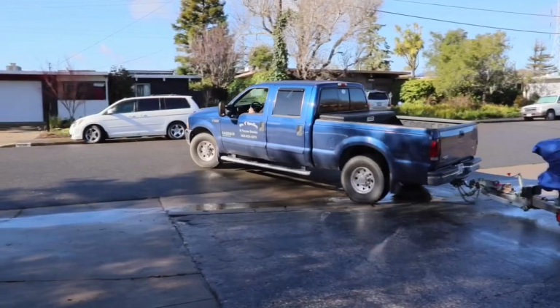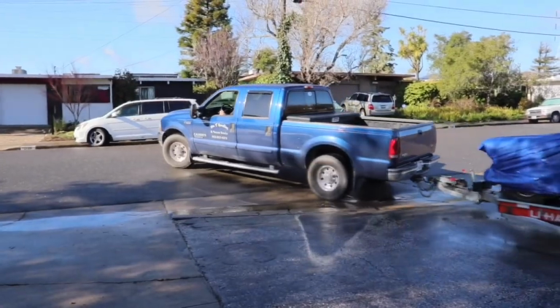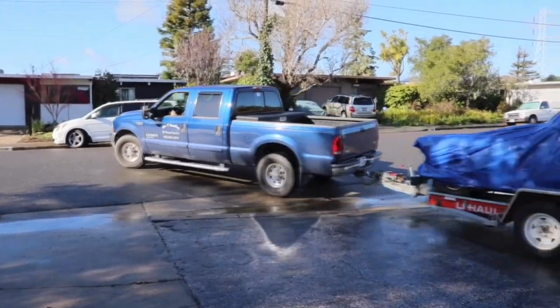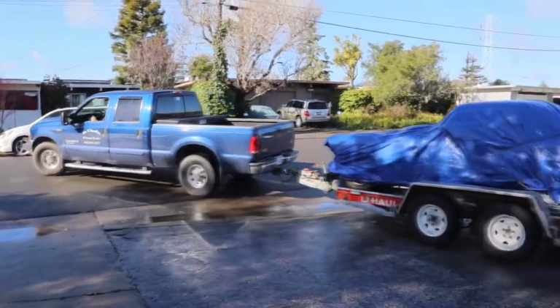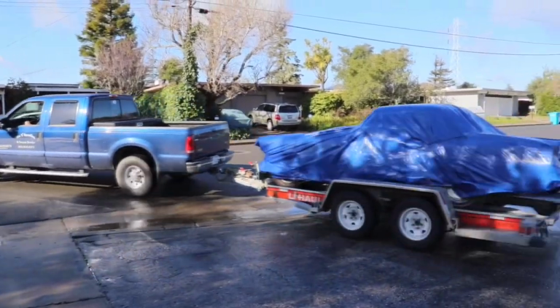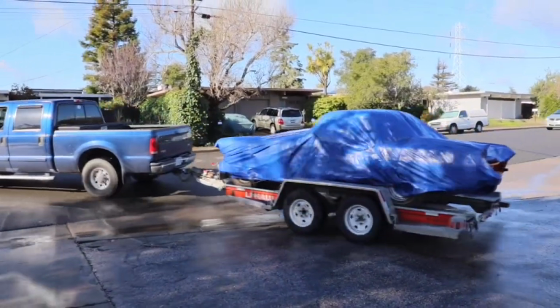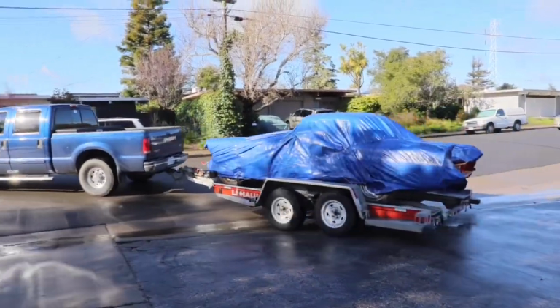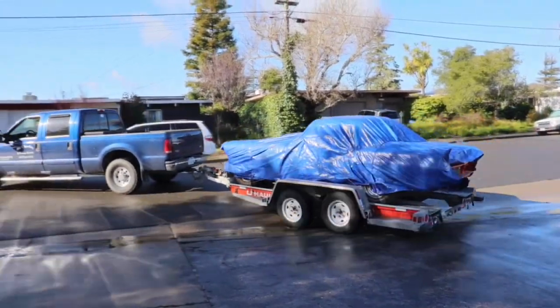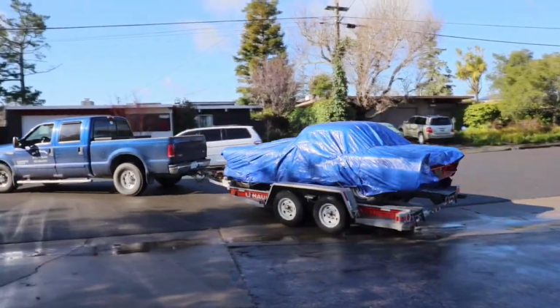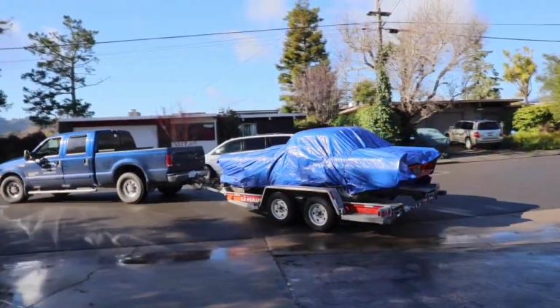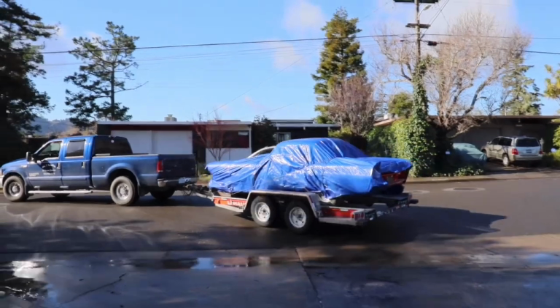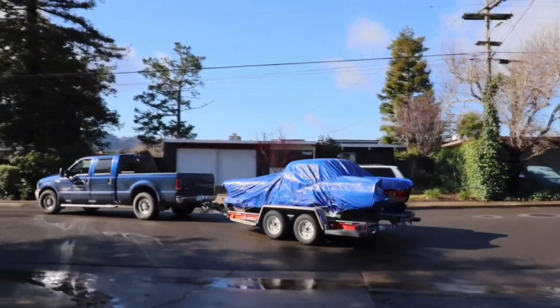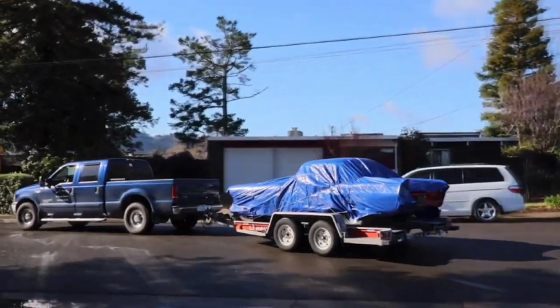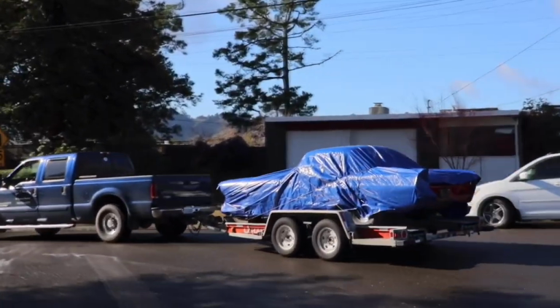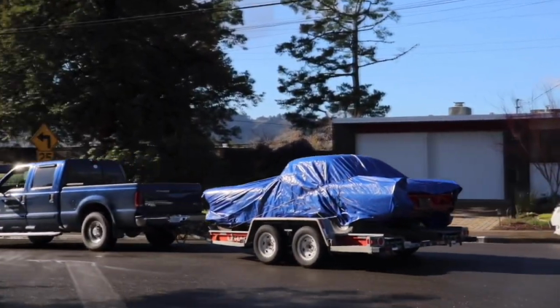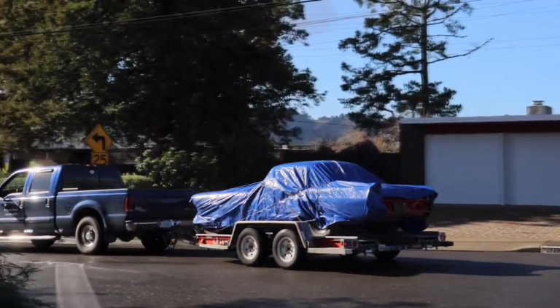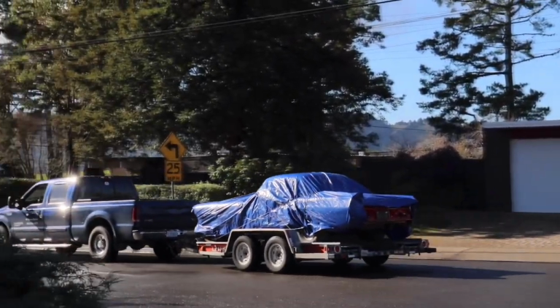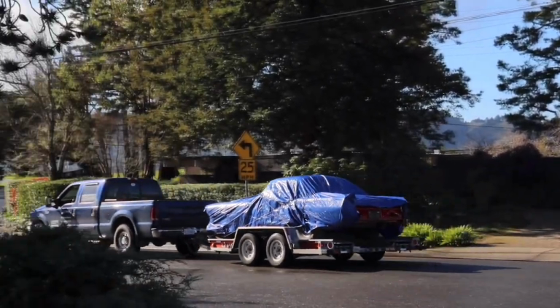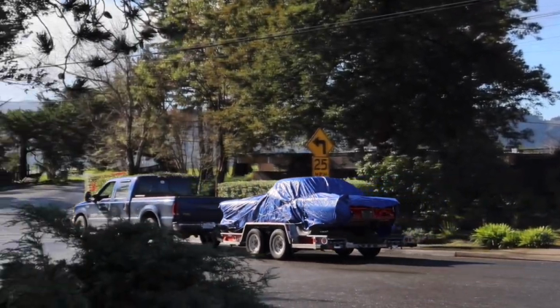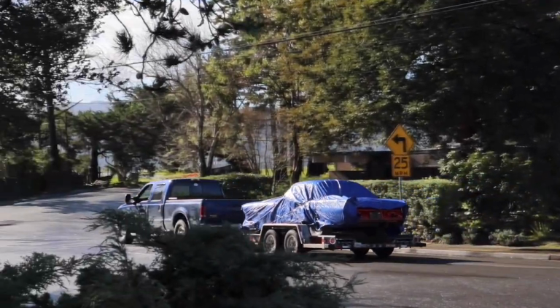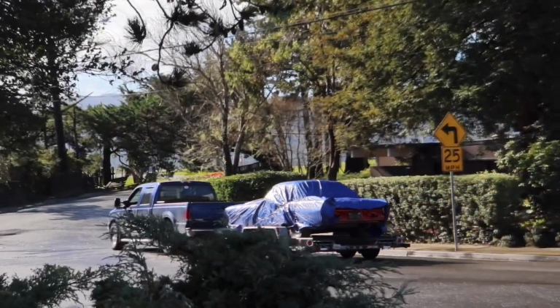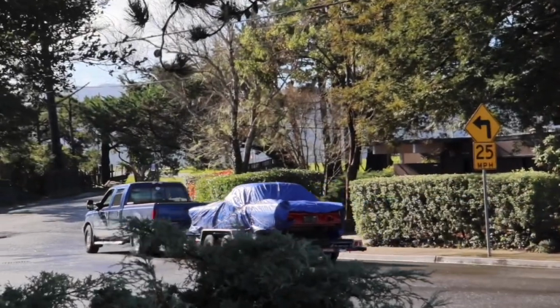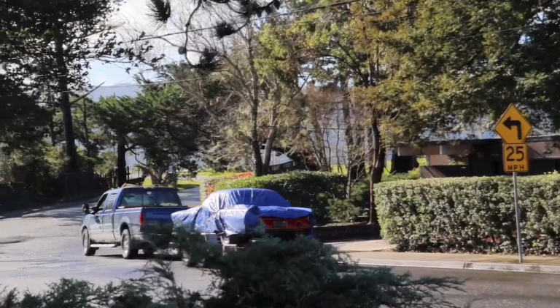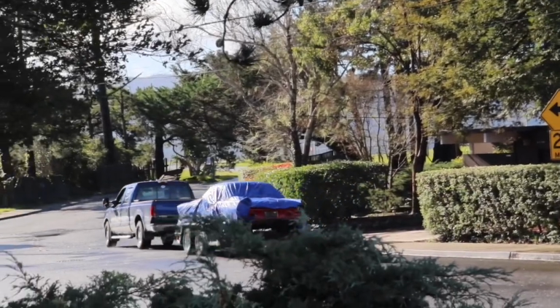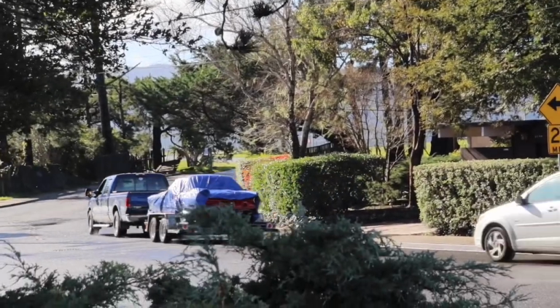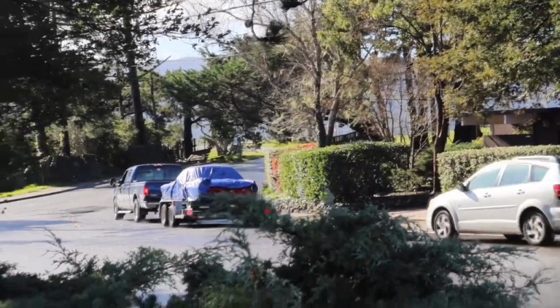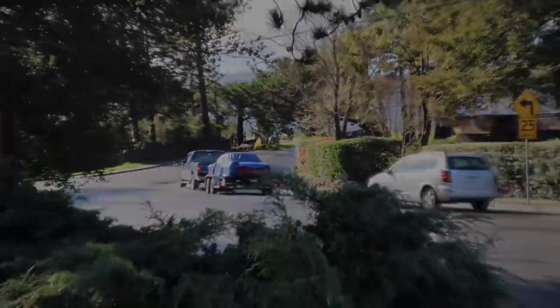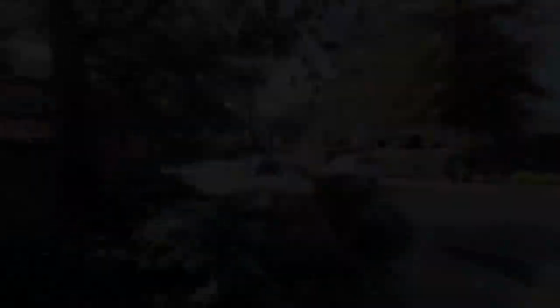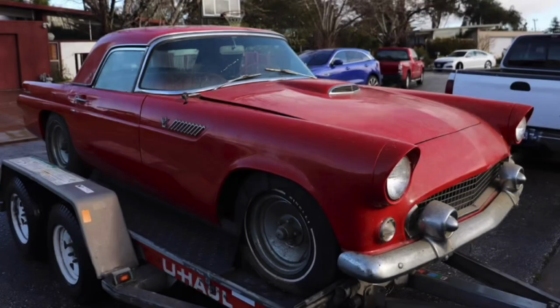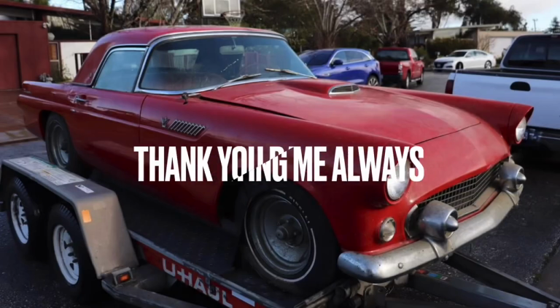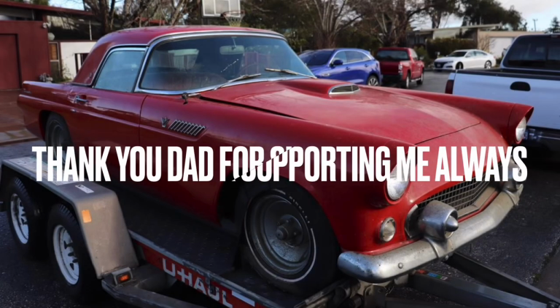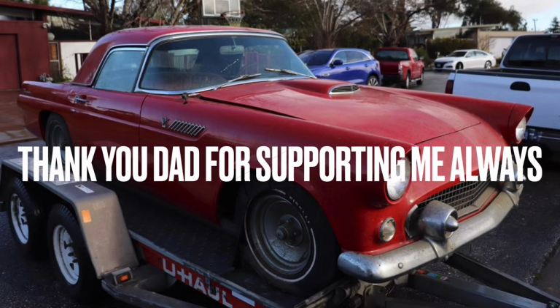Alright y'all, she's getting moved — gonna get worked on. There she goes.